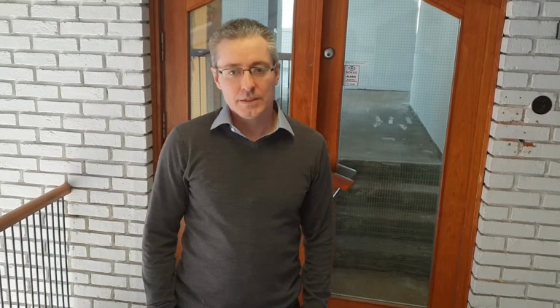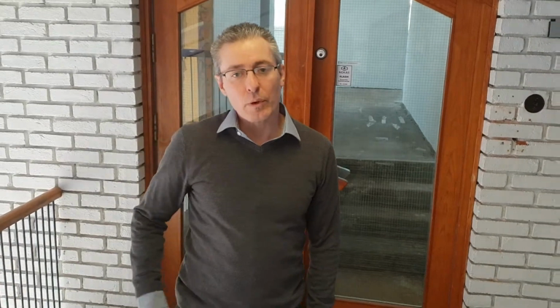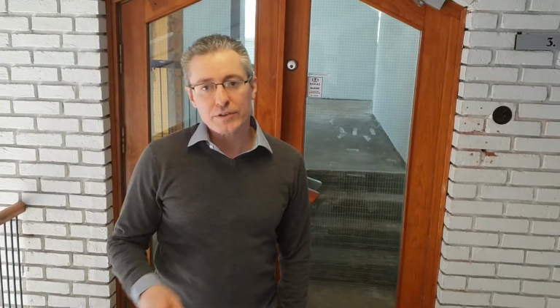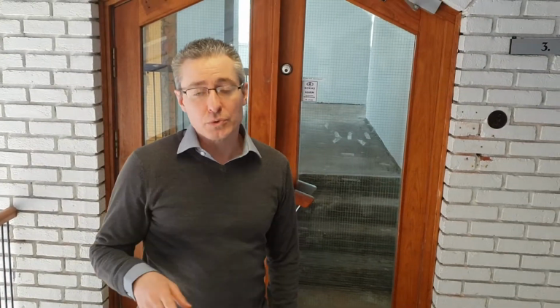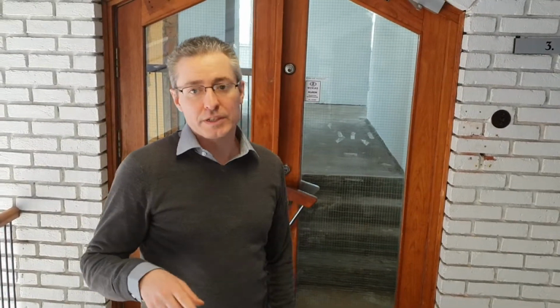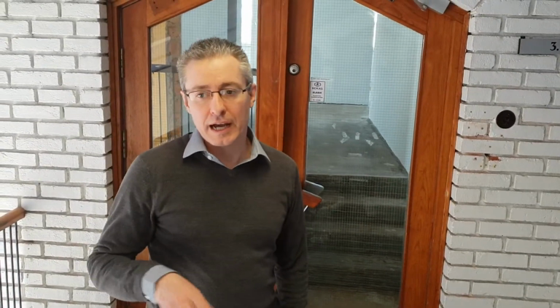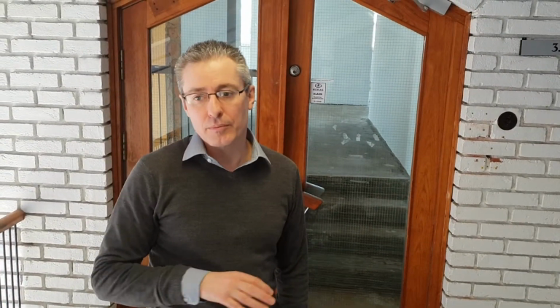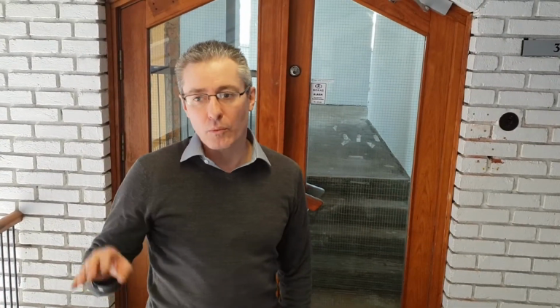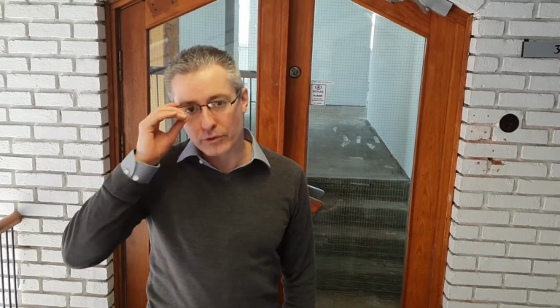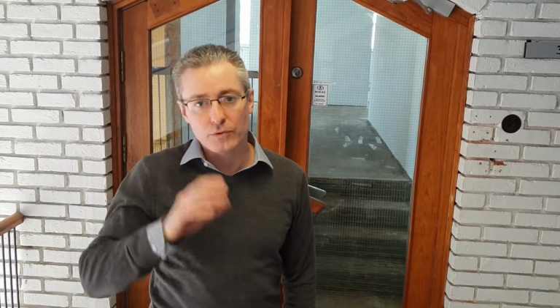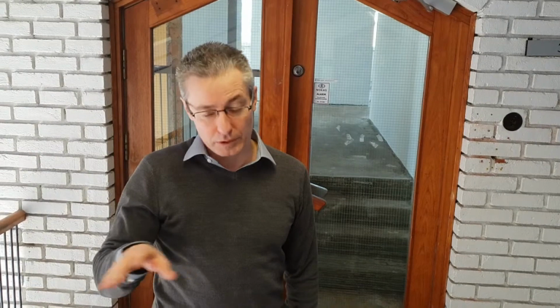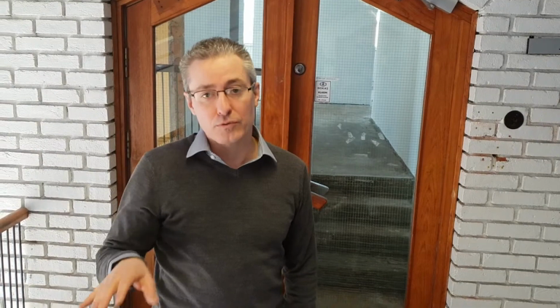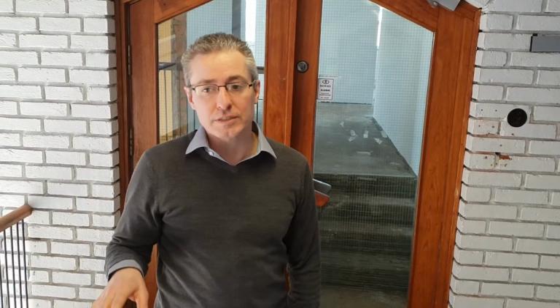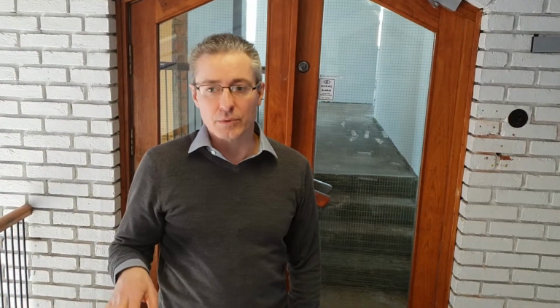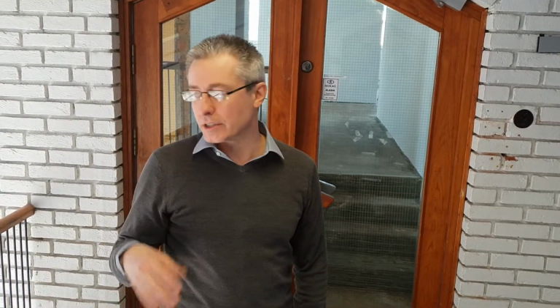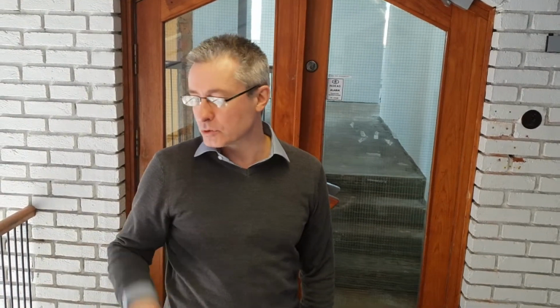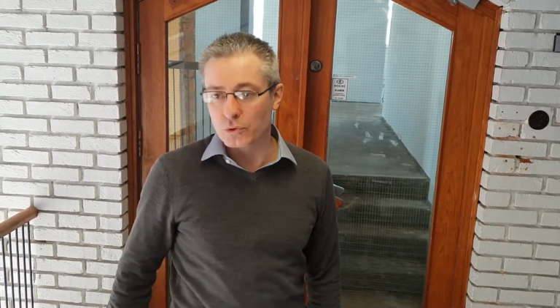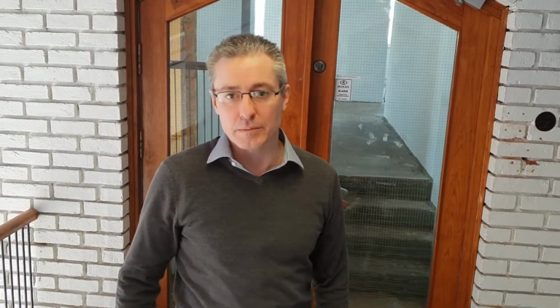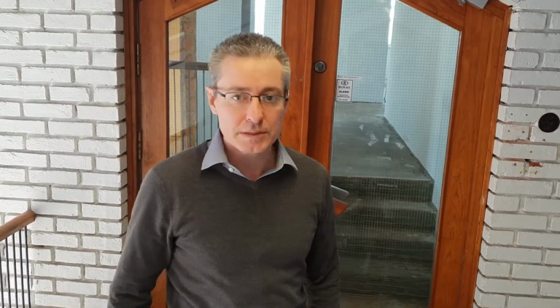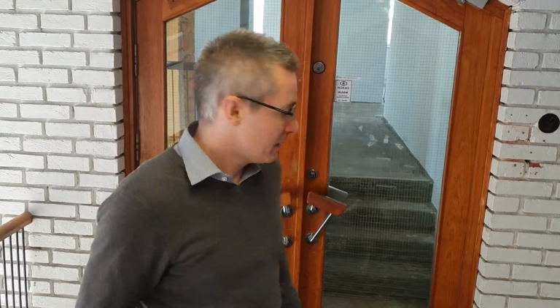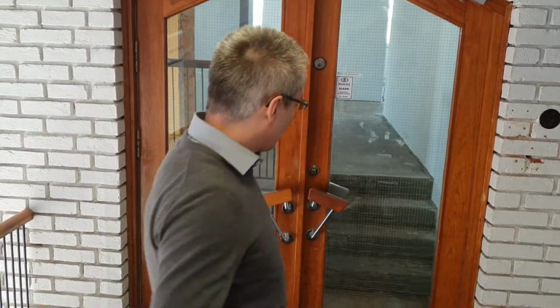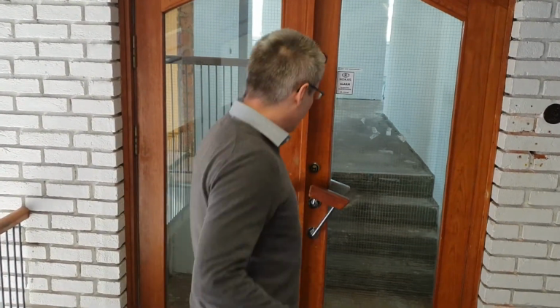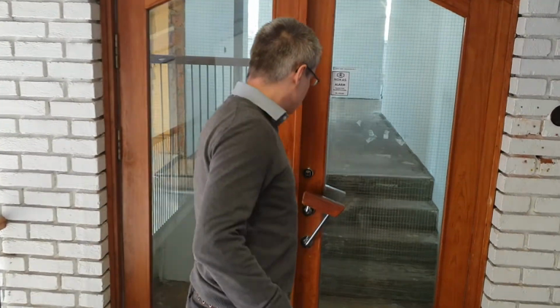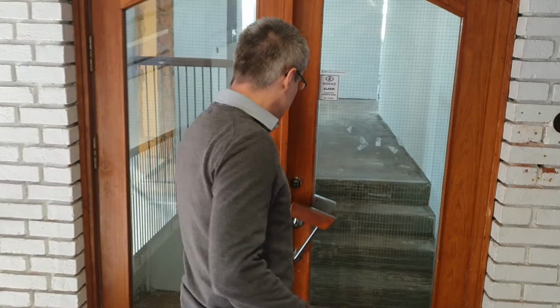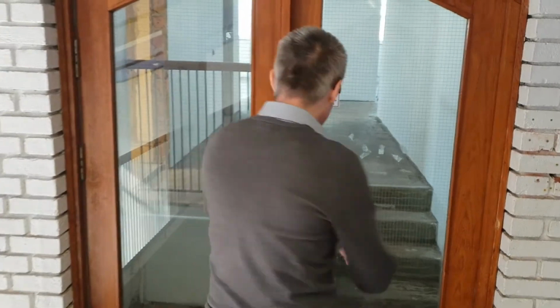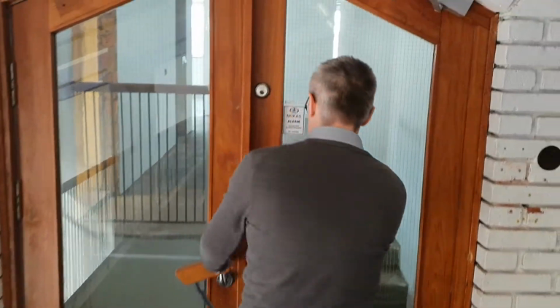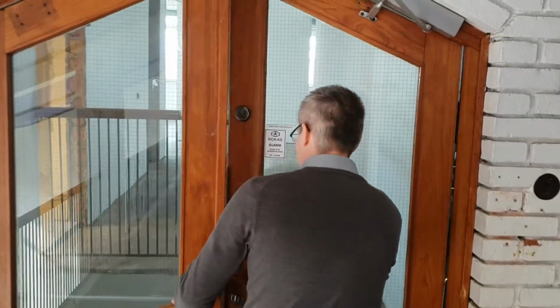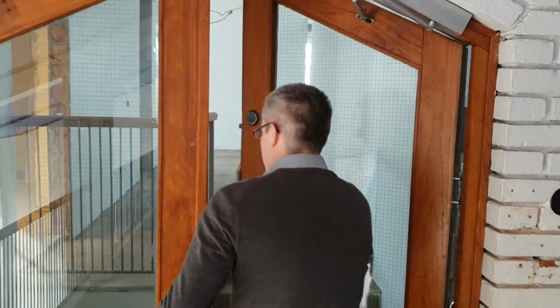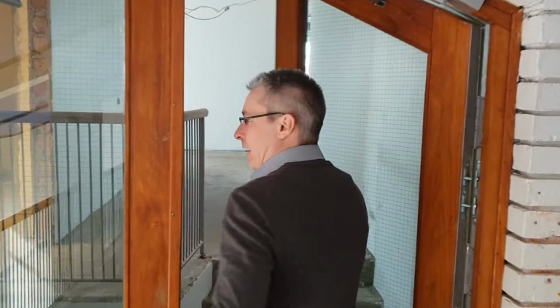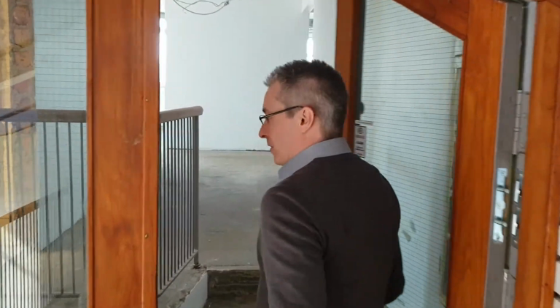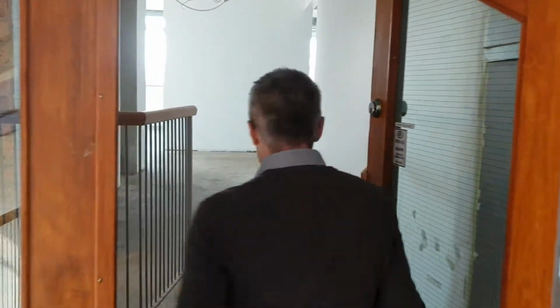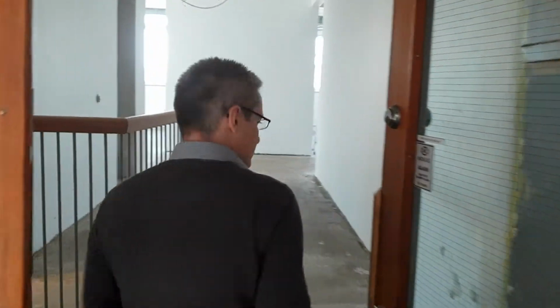In one of our videos you would have seen the ground floor facility. We're actually two floors up at the moment and this is an area that we're moving into.